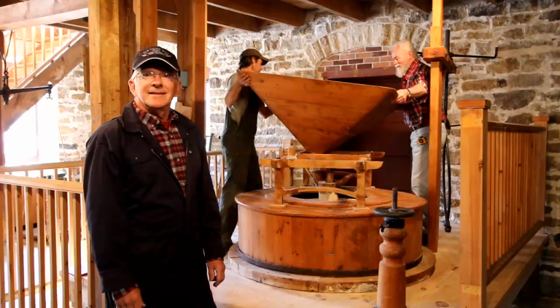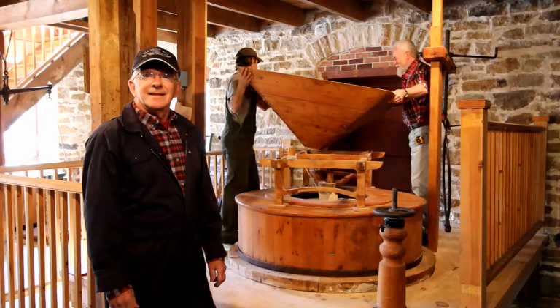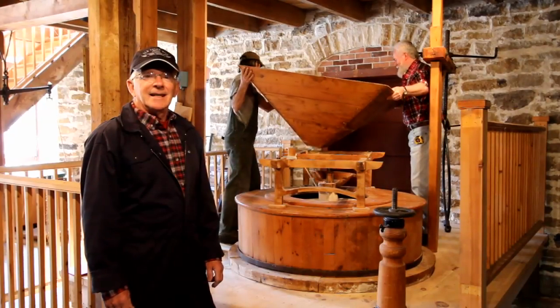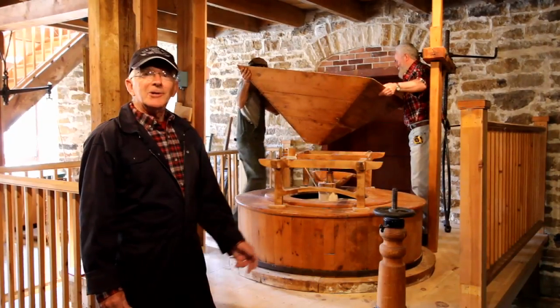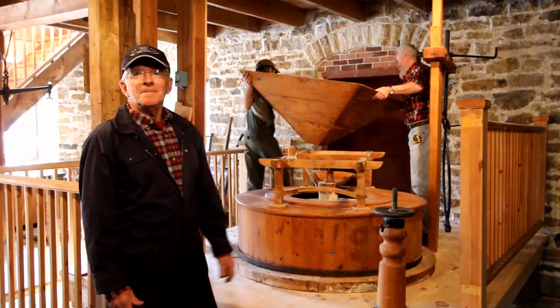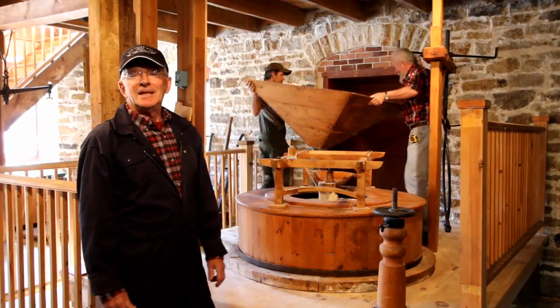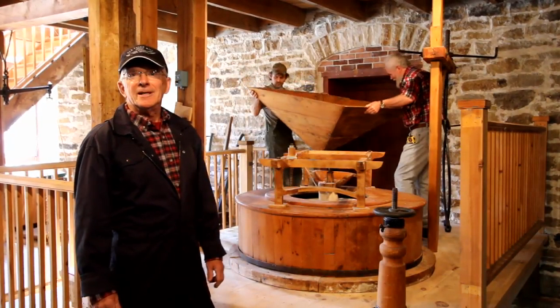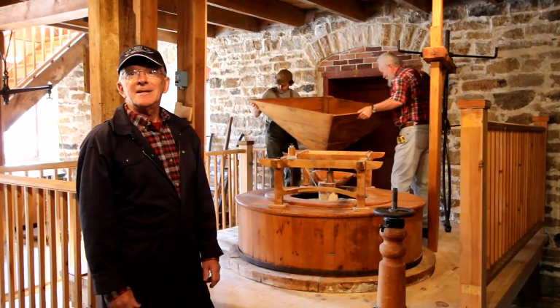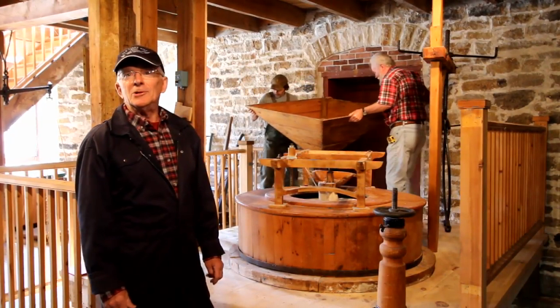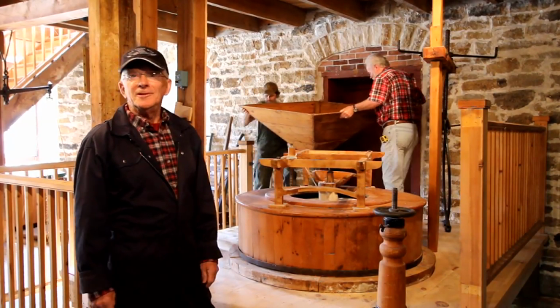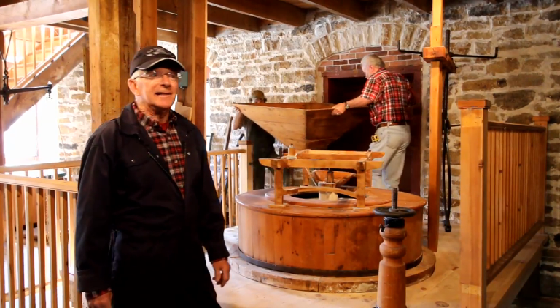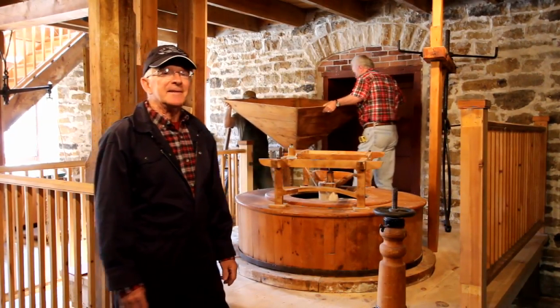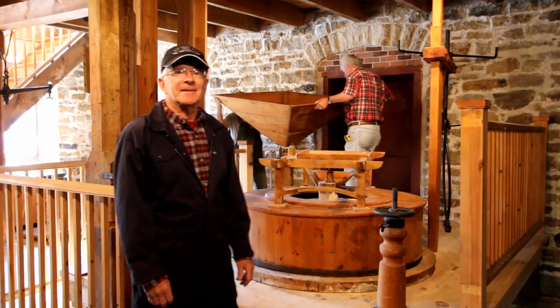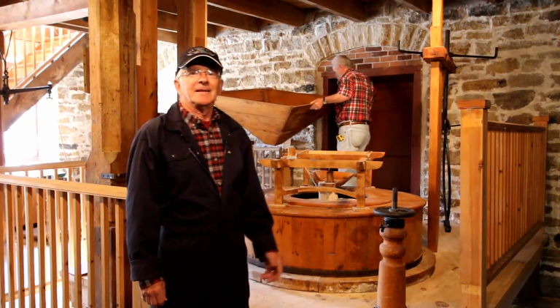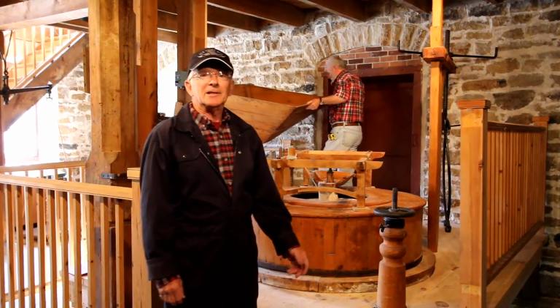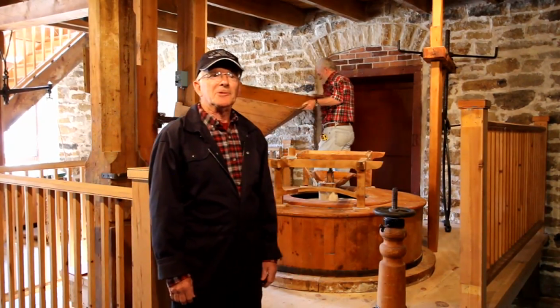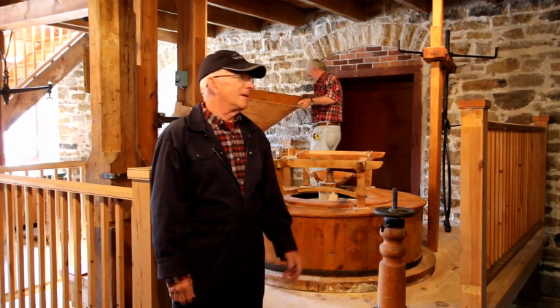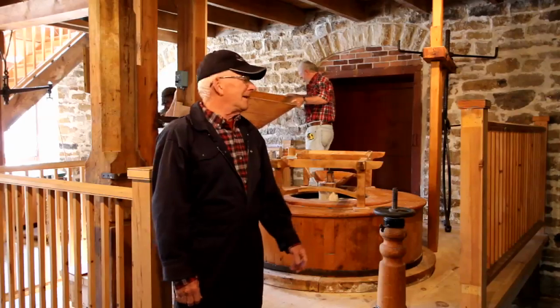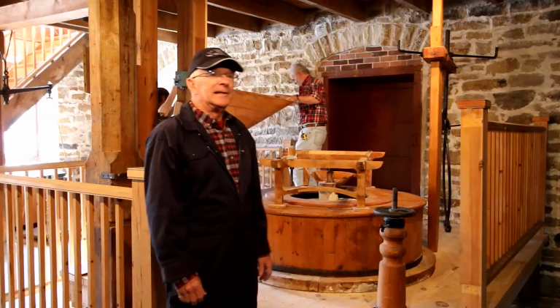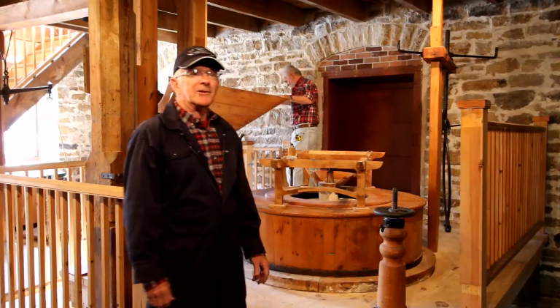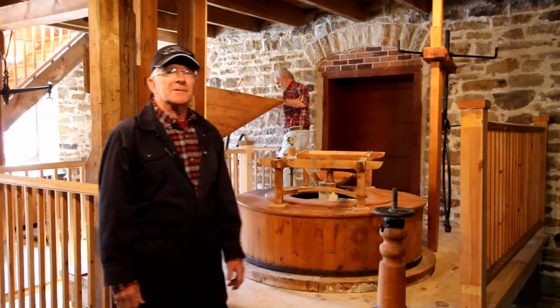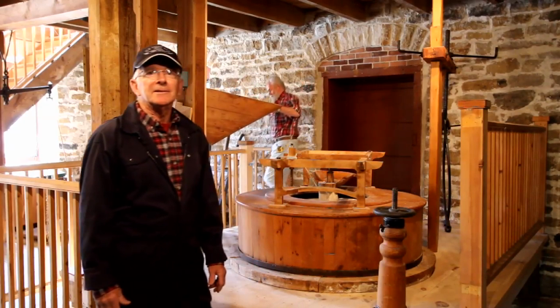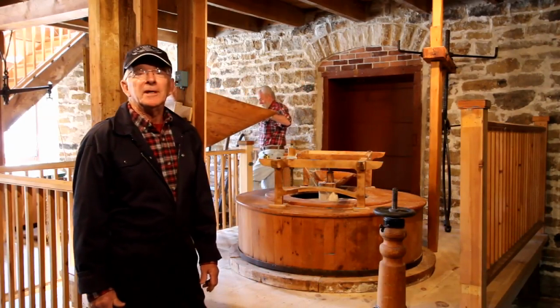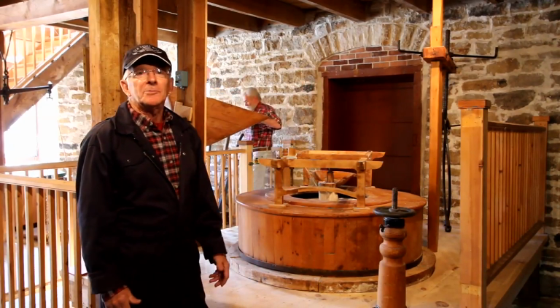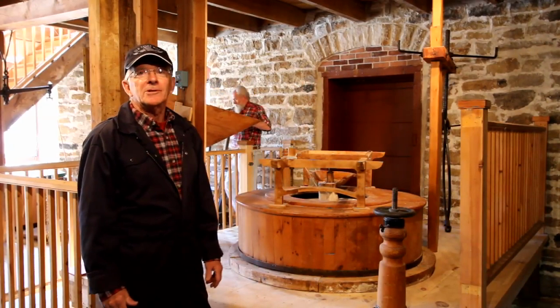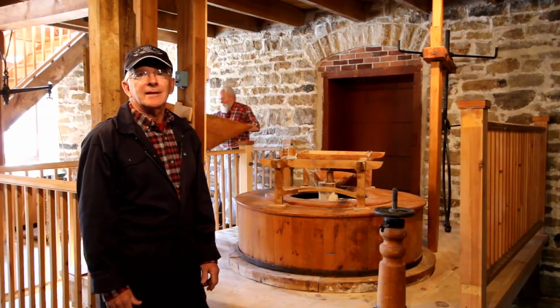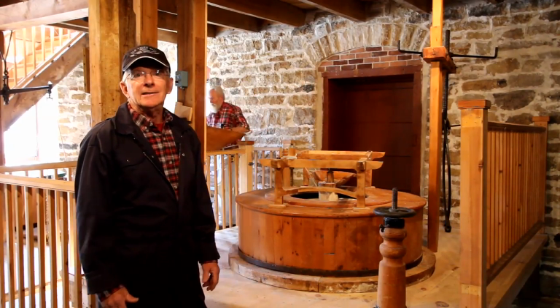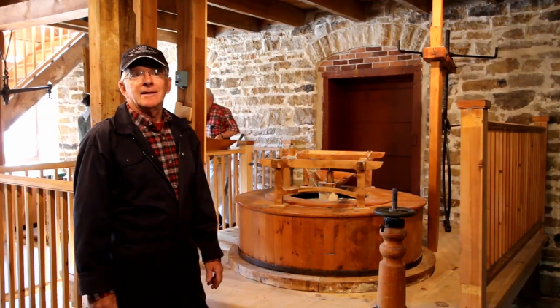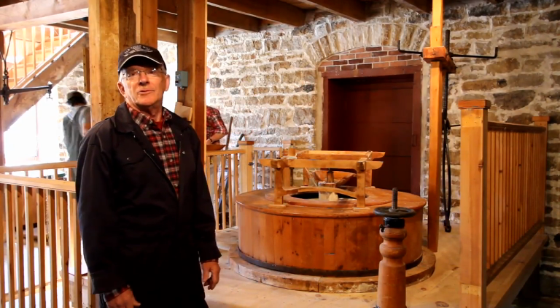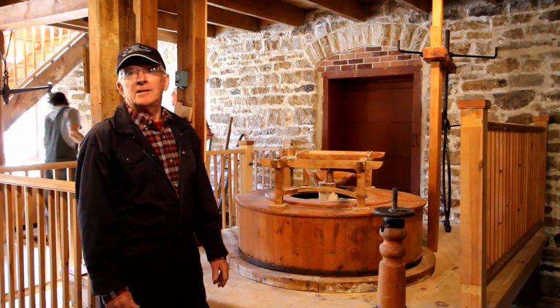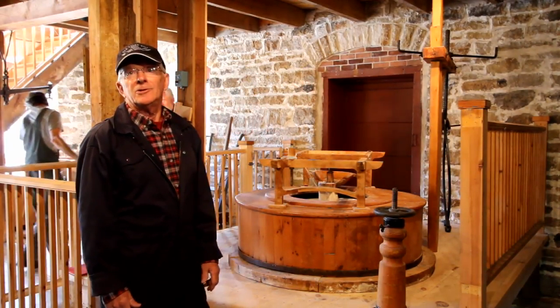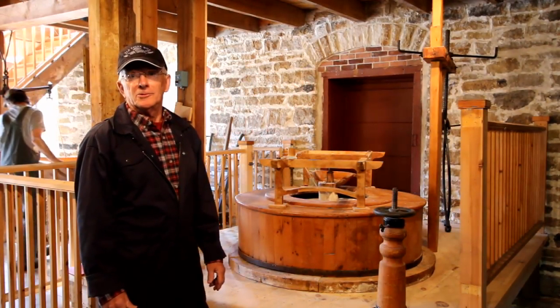Hello, here we are in beautiful Delta. Welcome to Delta Grist Mill. Today the project is dressing the stones.